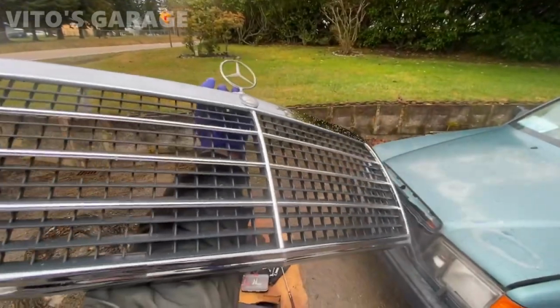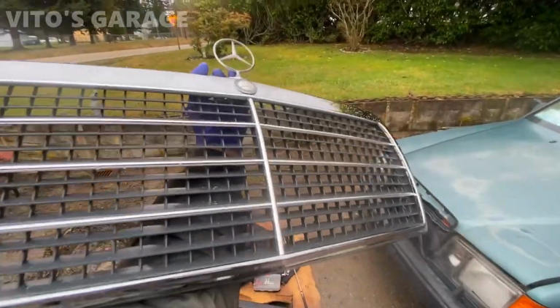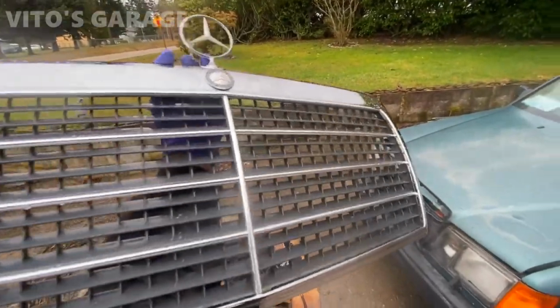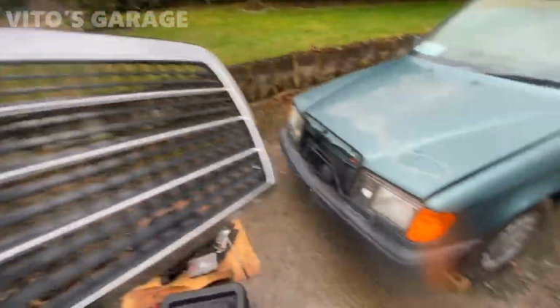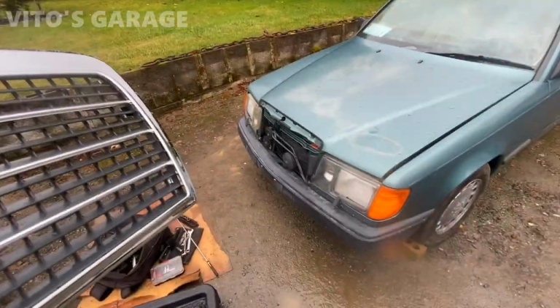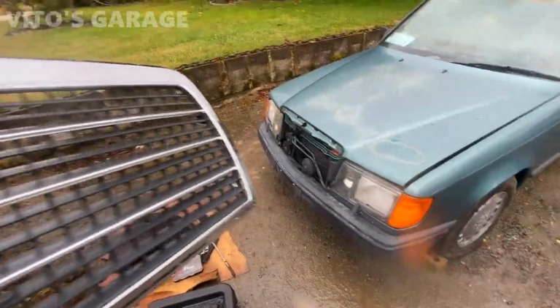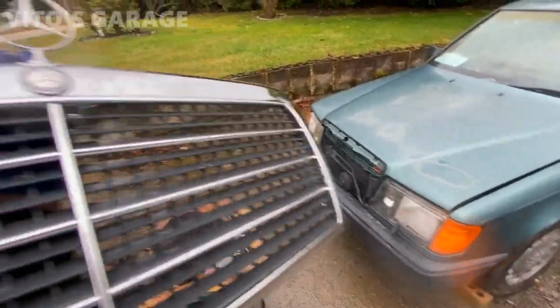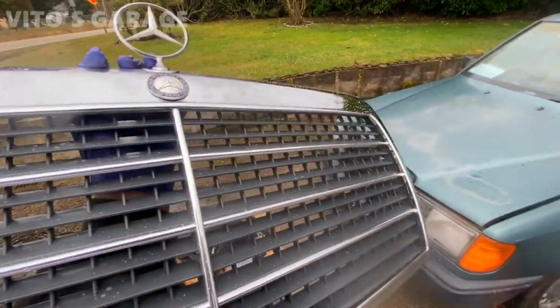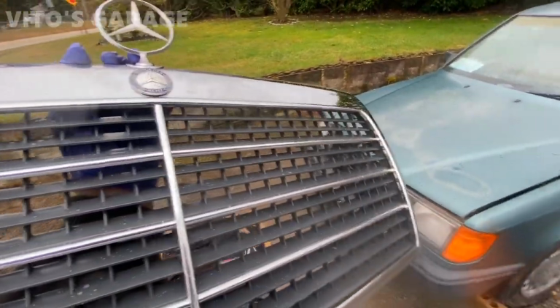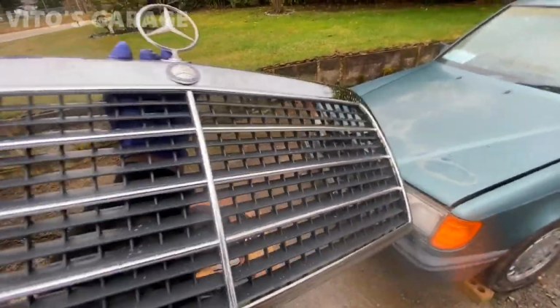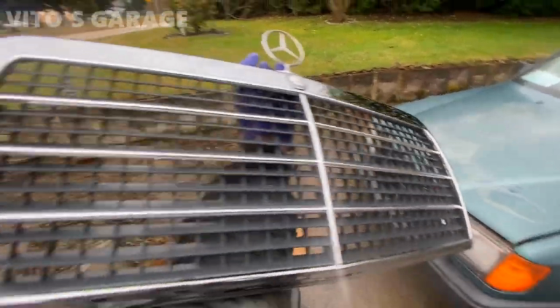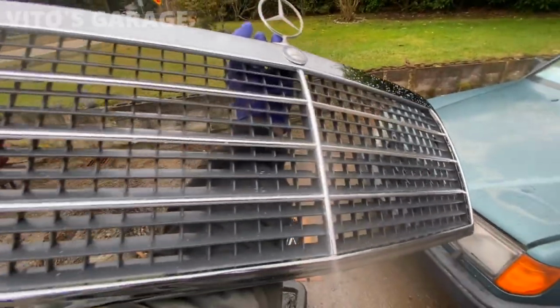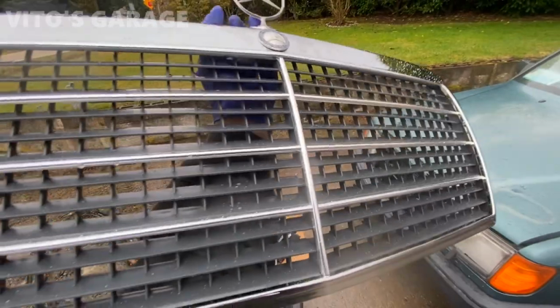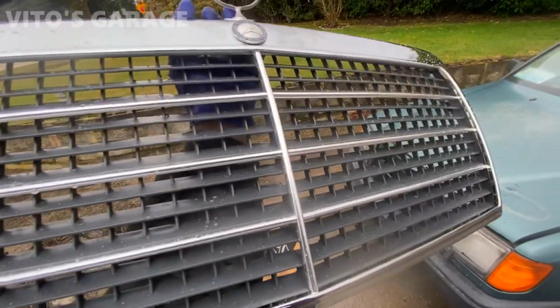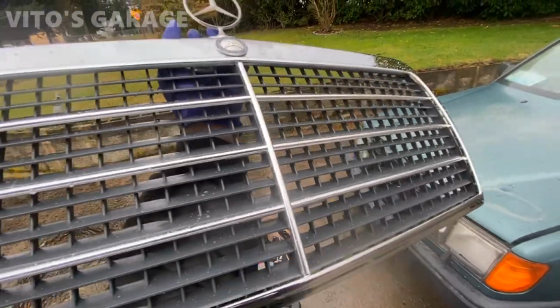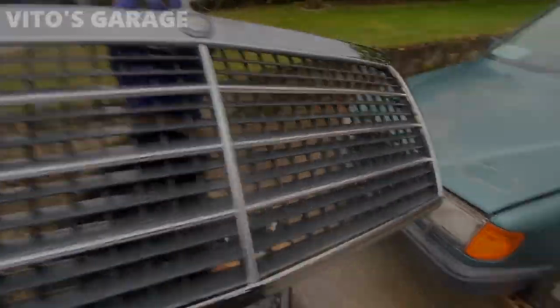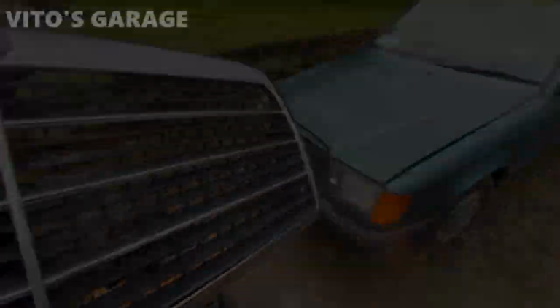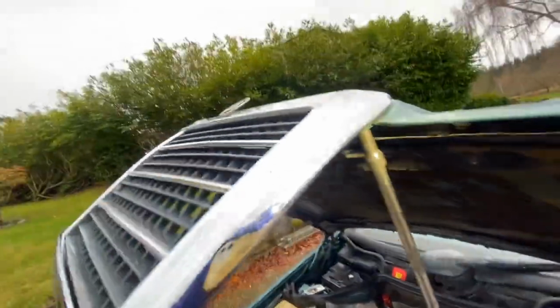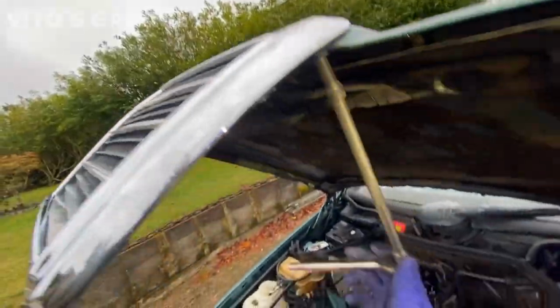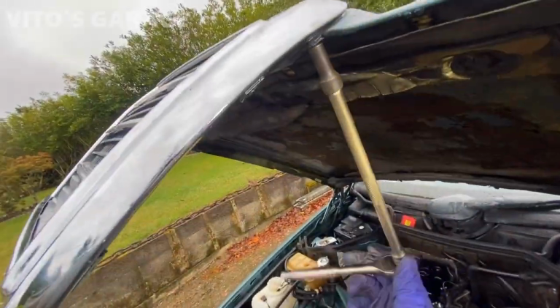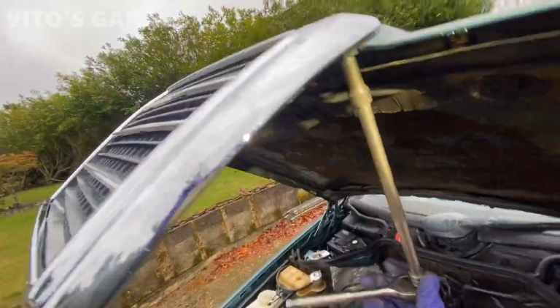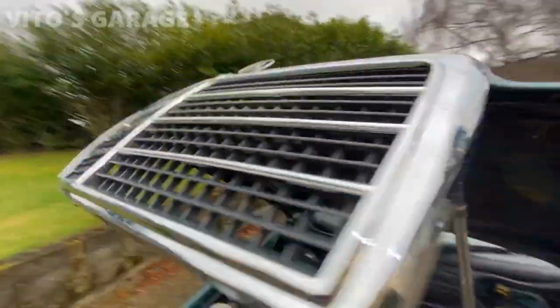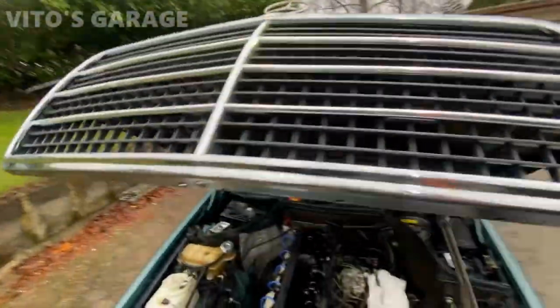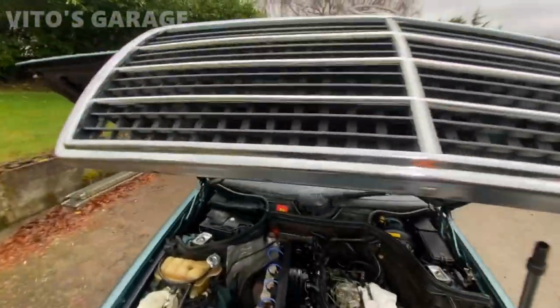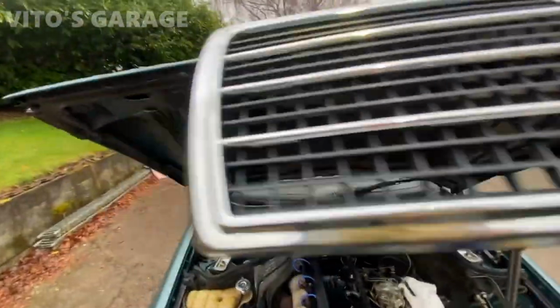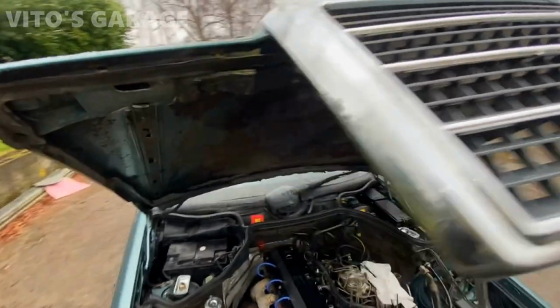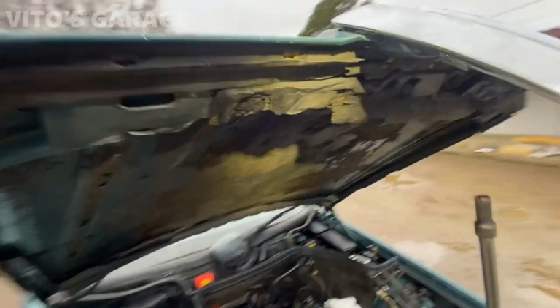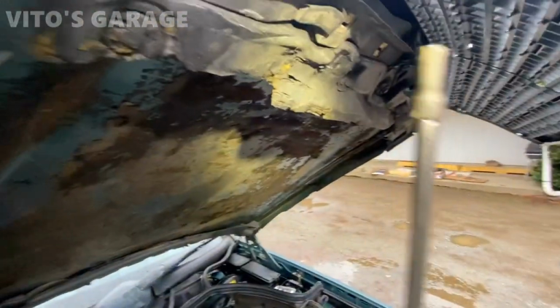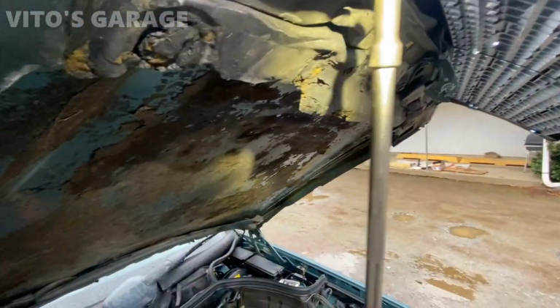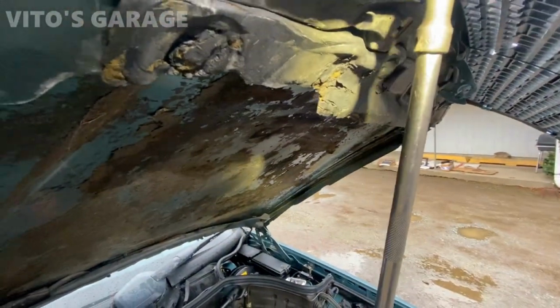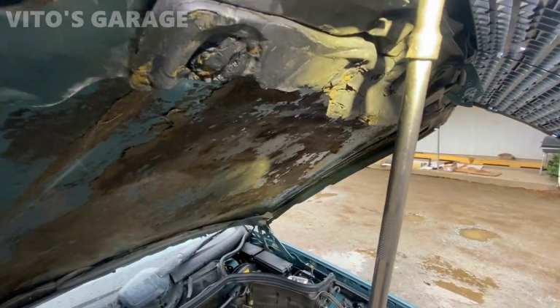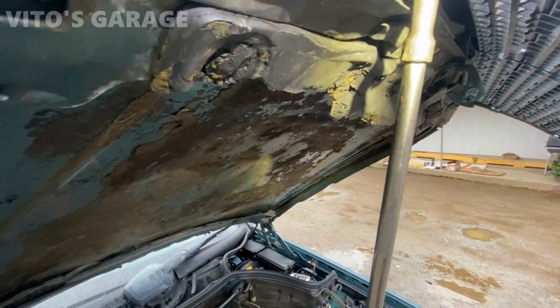There you guys have it. I'm about to install this thing onto the car — it's going to change the looks of it like crazy. Installing the new grill. So exciting.